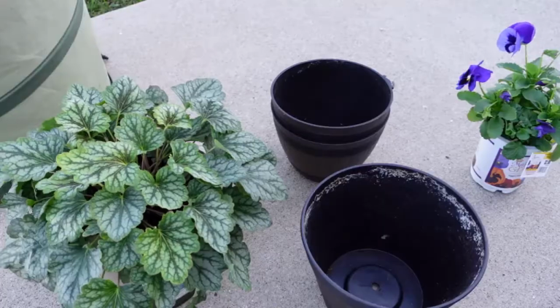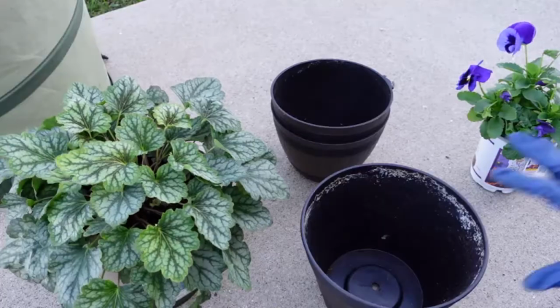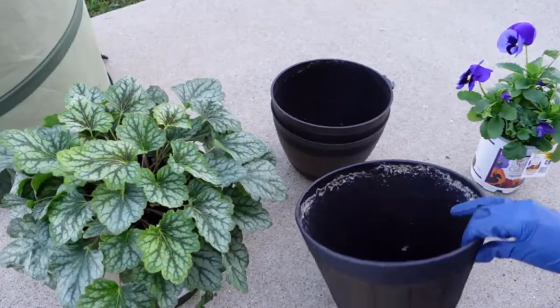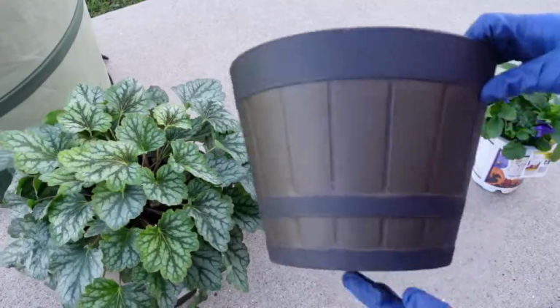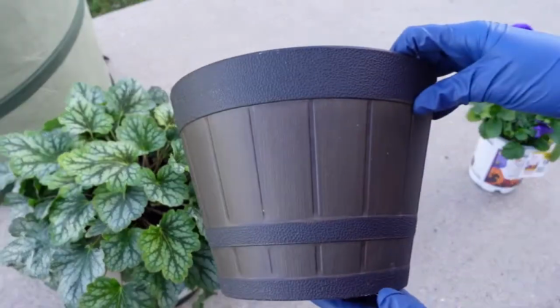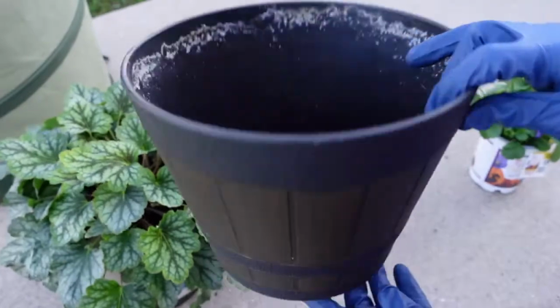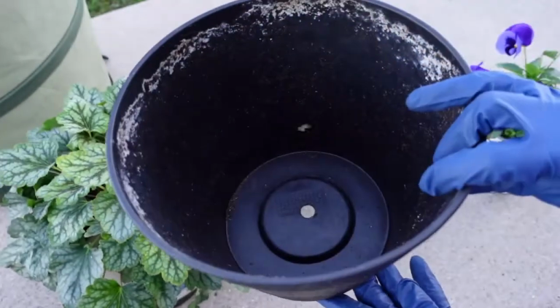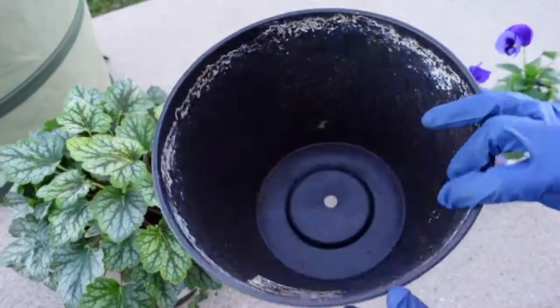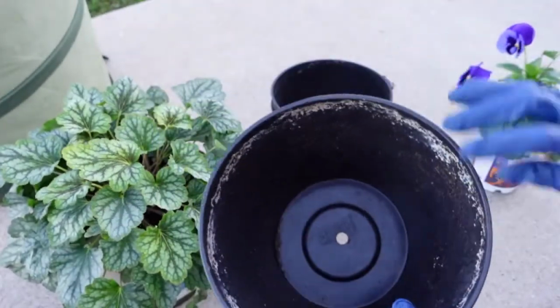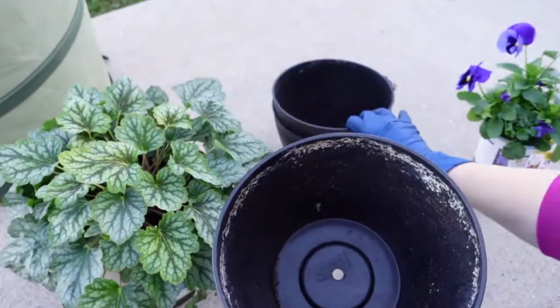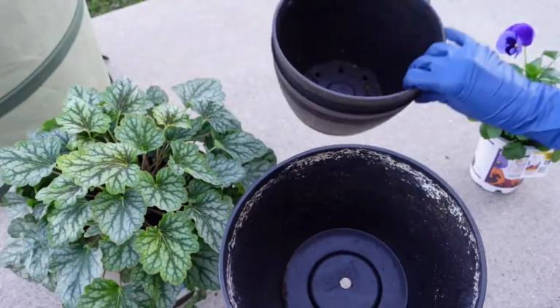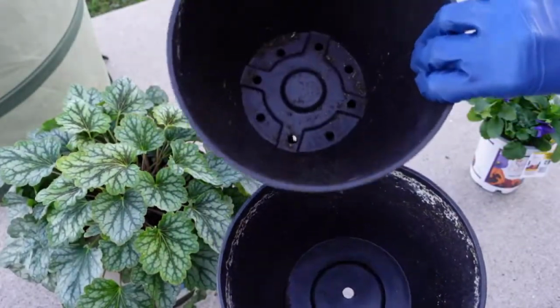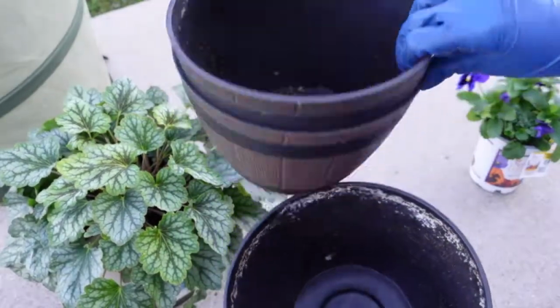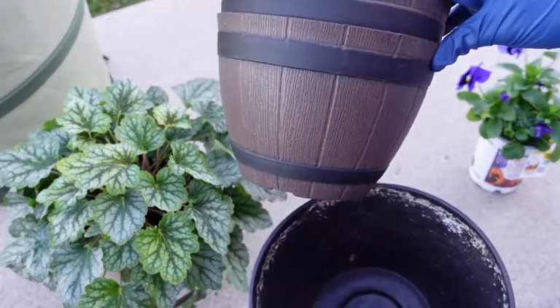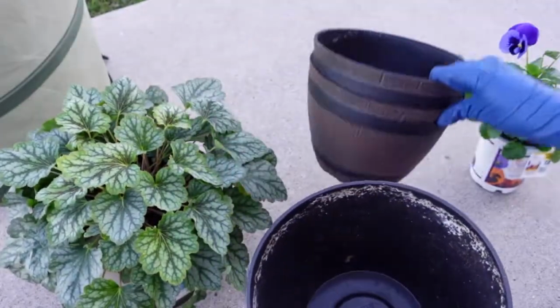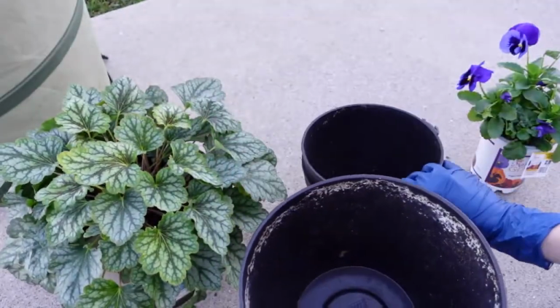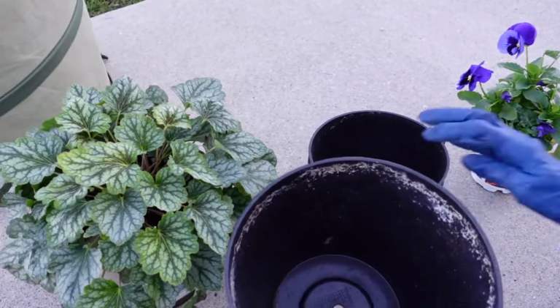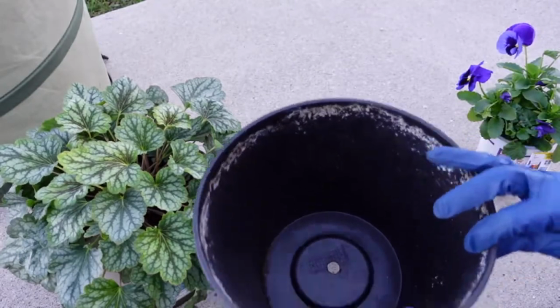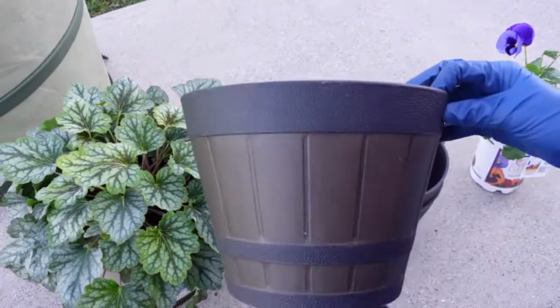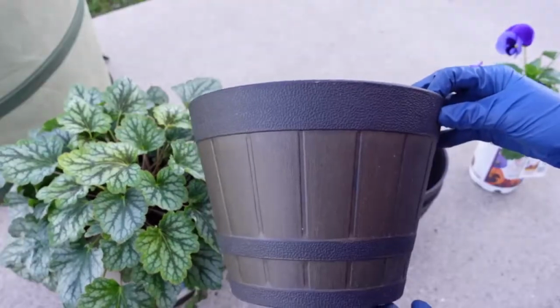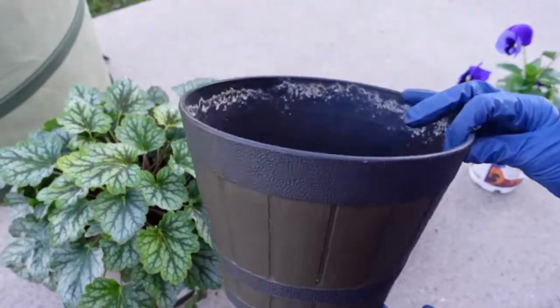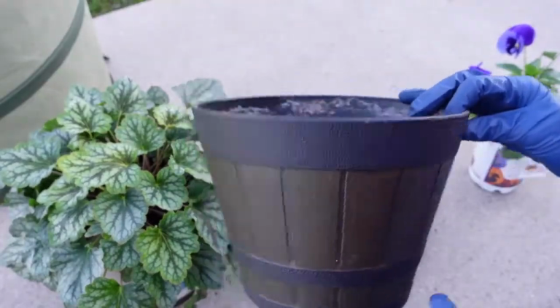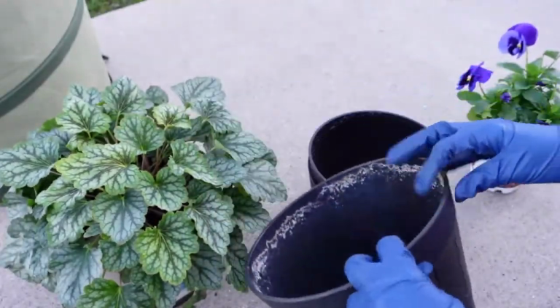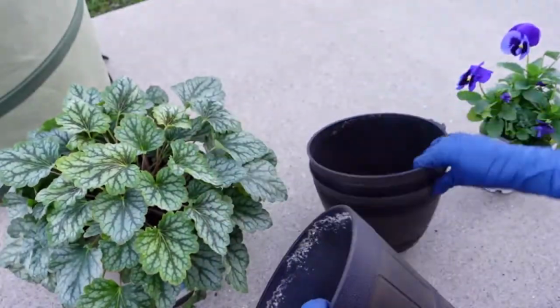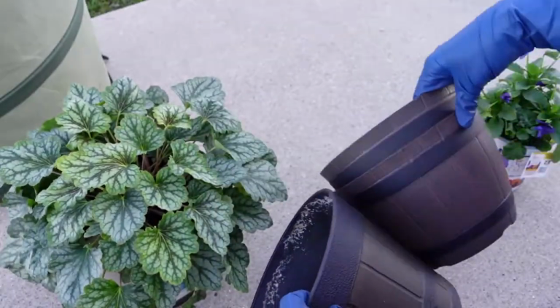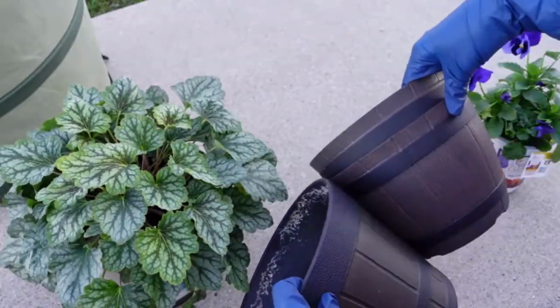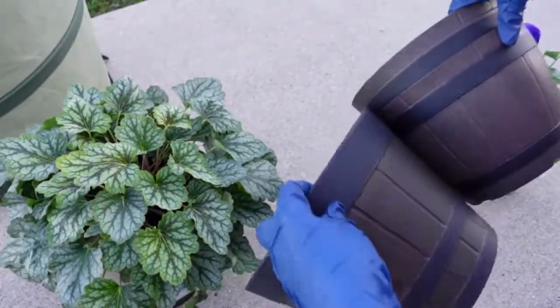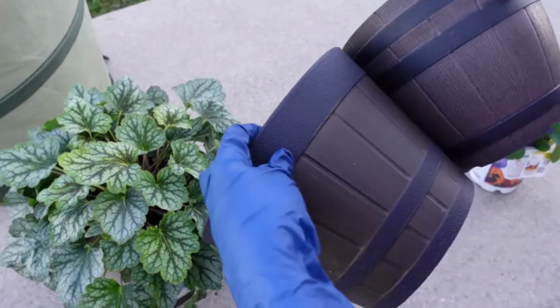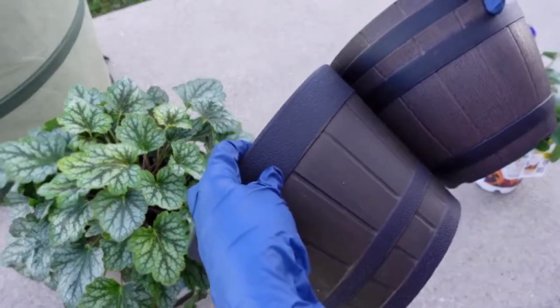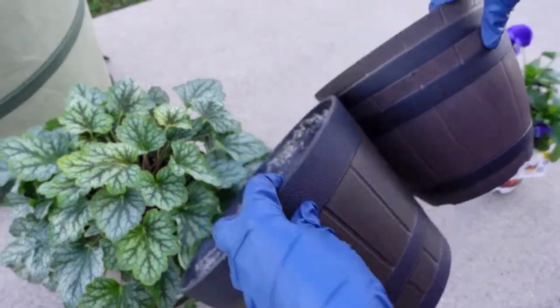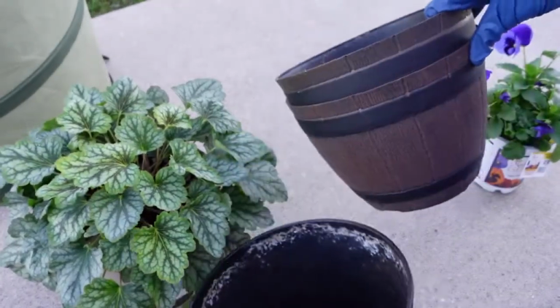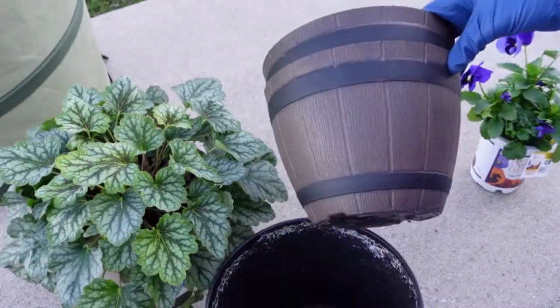I just dug out these used containers that I already had in my container stash in the garage. I got these in two different sizes and I think they have a similar look and kind of that design. Great for fall, so I'm just going to use these.